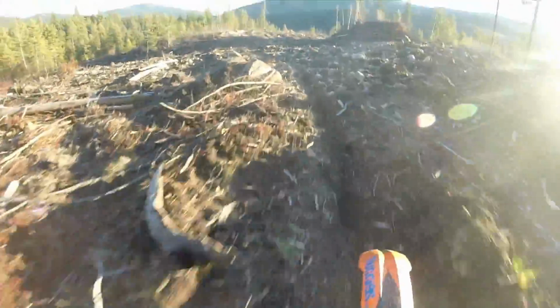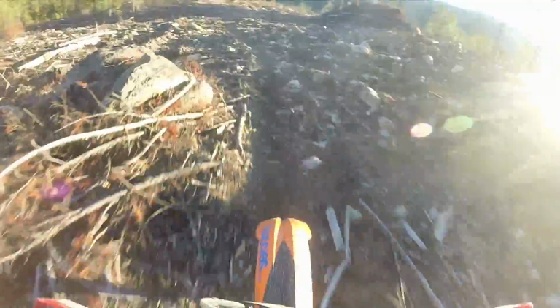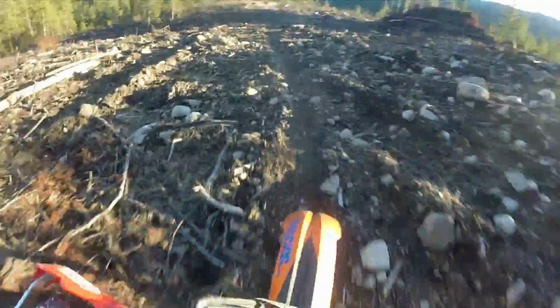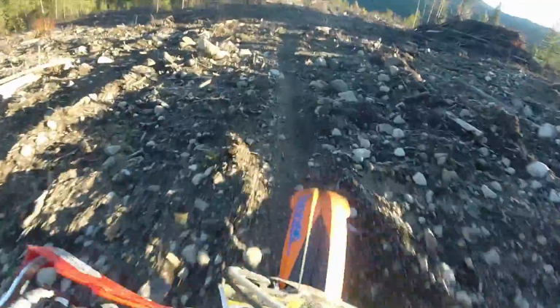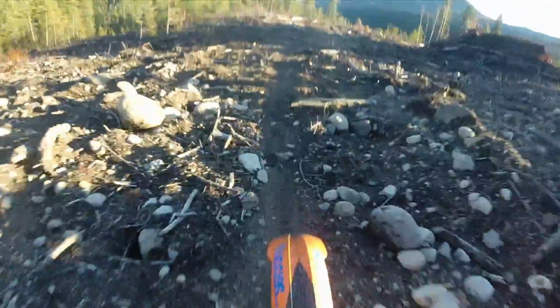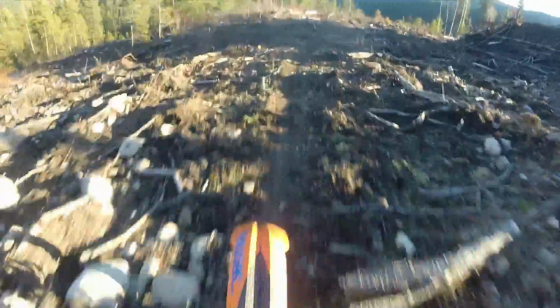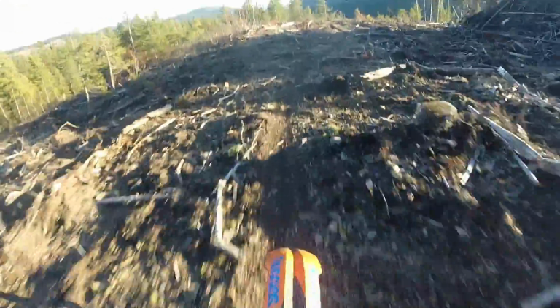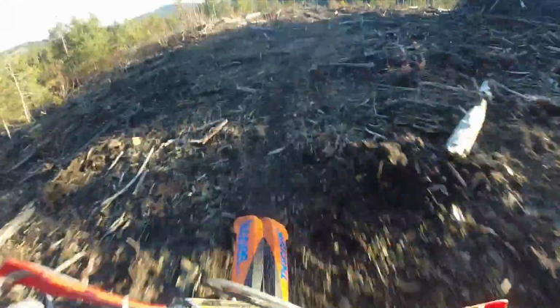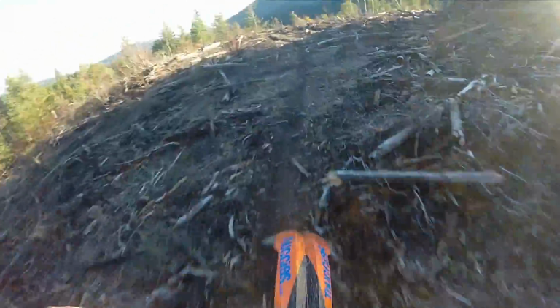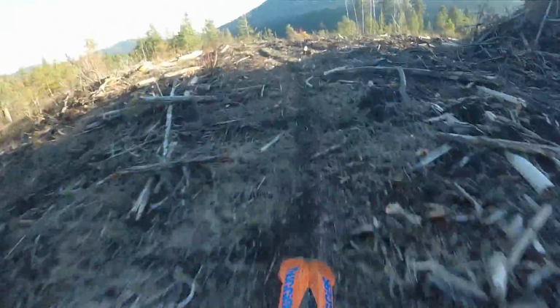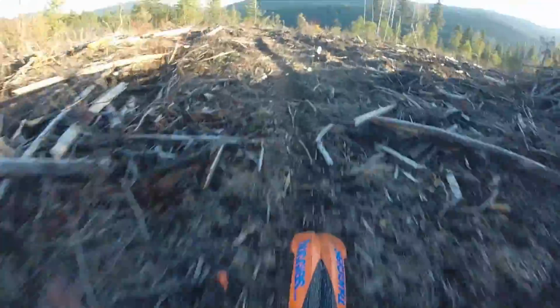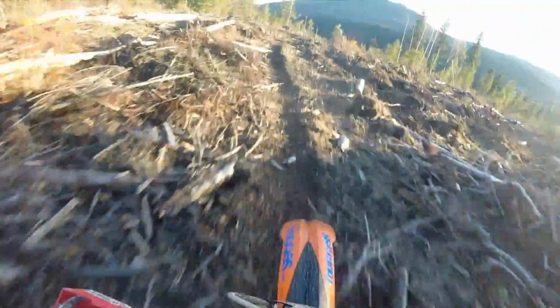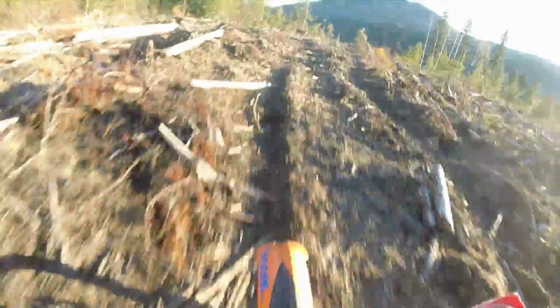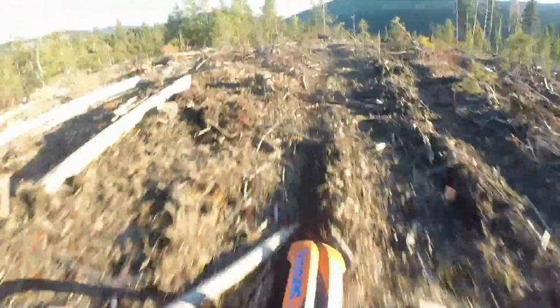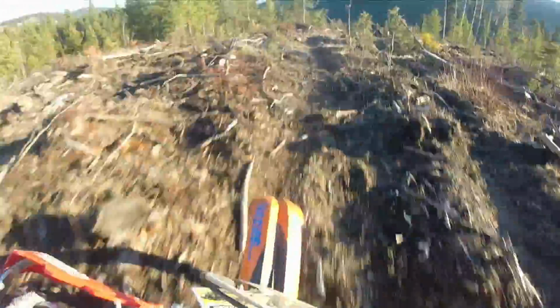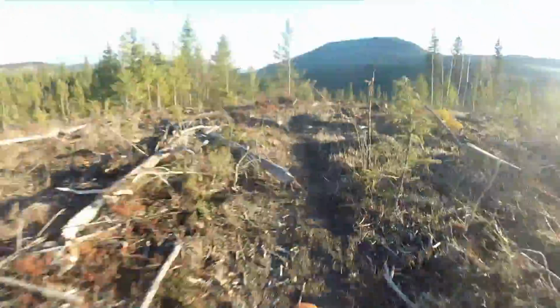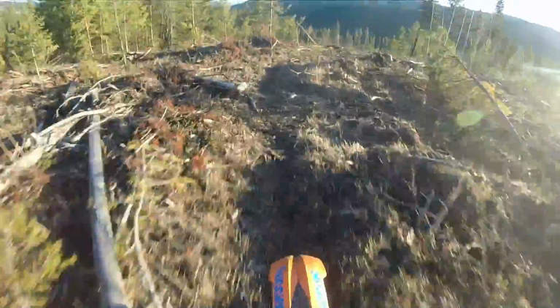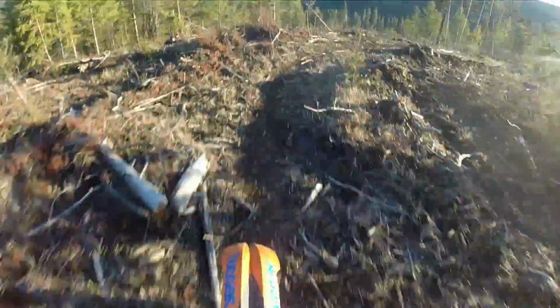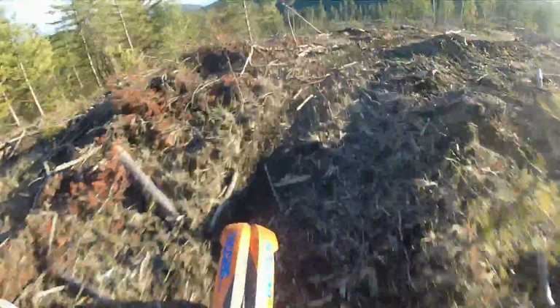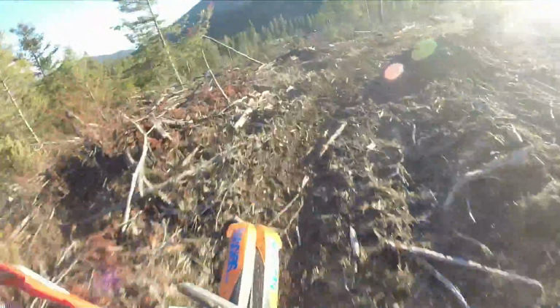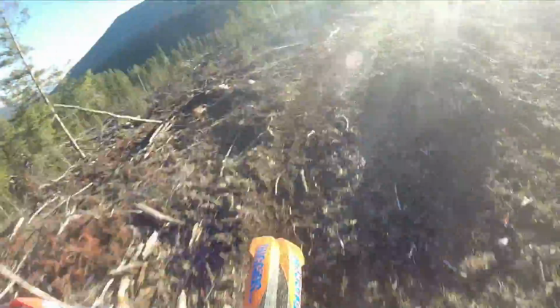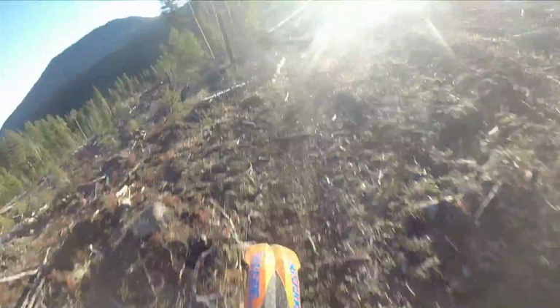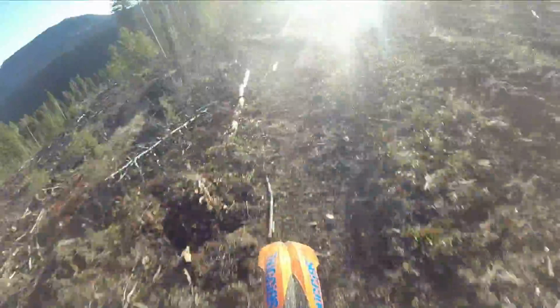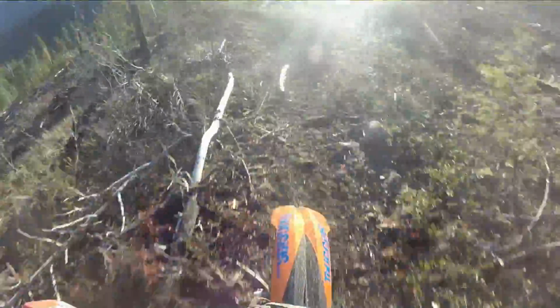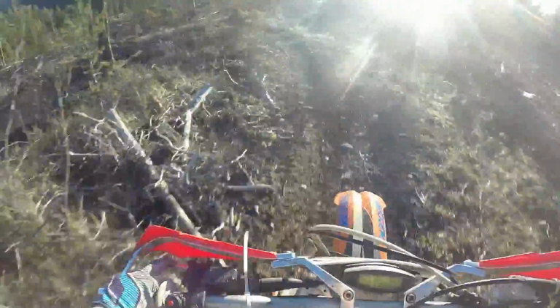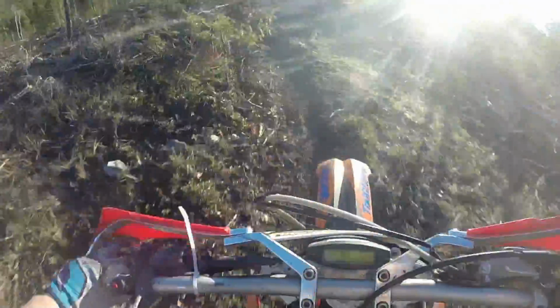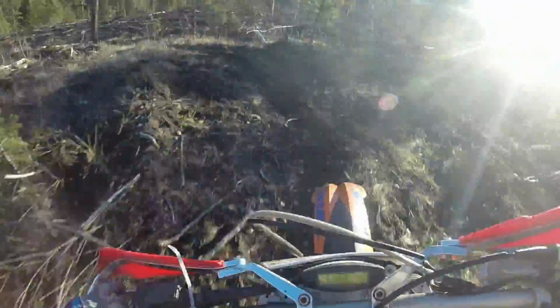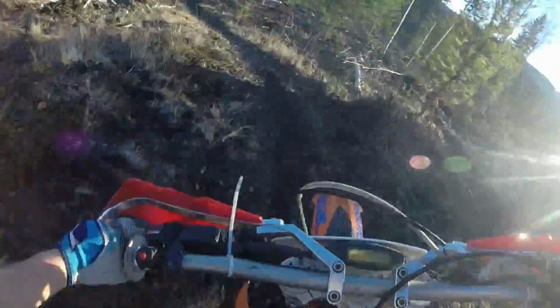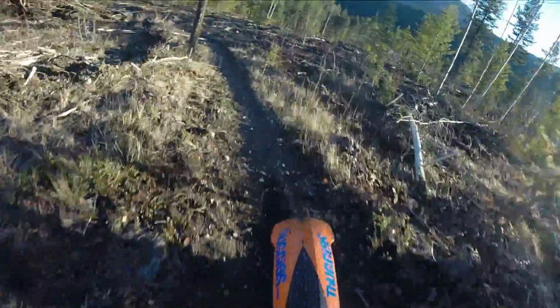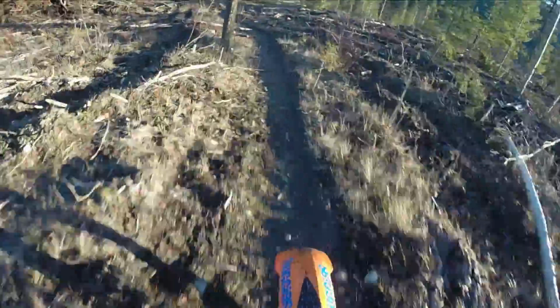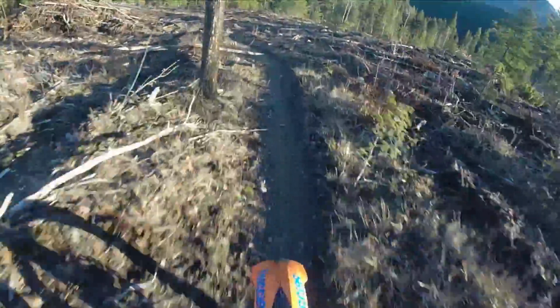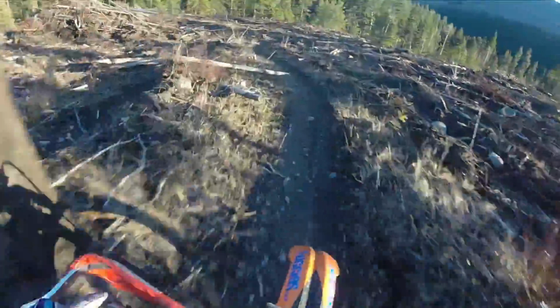Trails like that are perfect for practicing your body positioning — not too technical, nice and flowy, and fast enough that you can get a pace going and still work on your positioning.